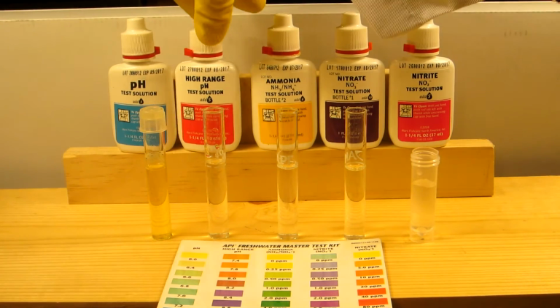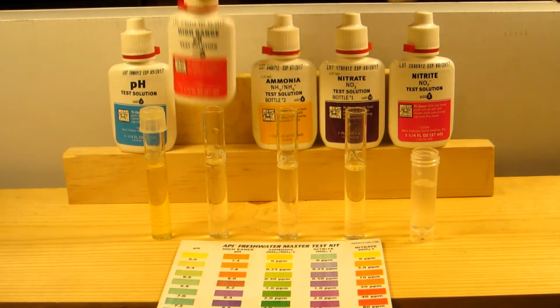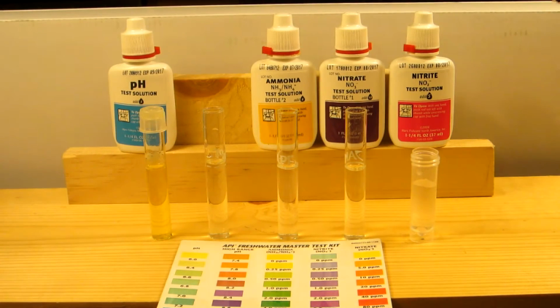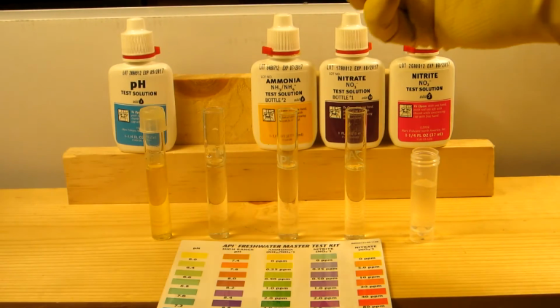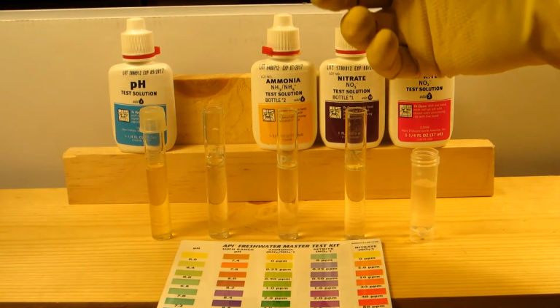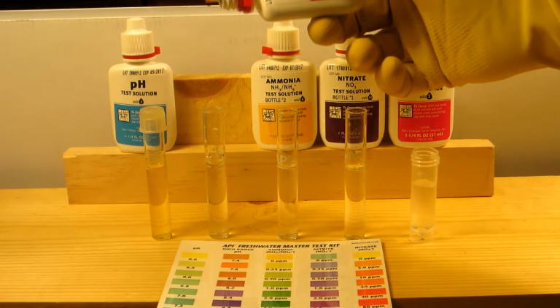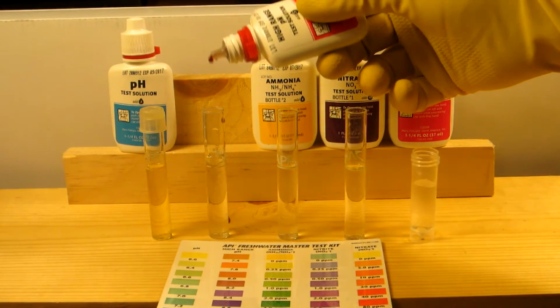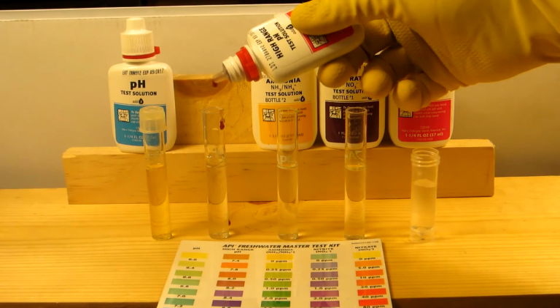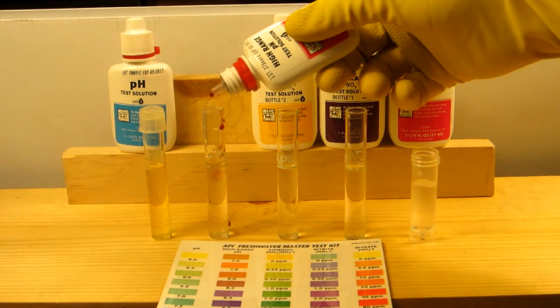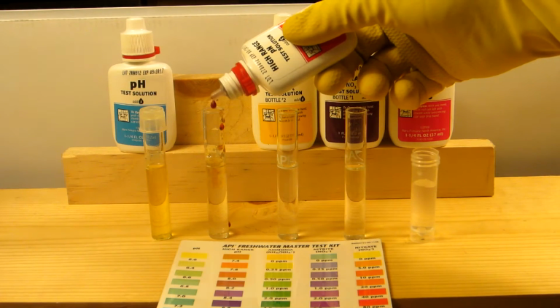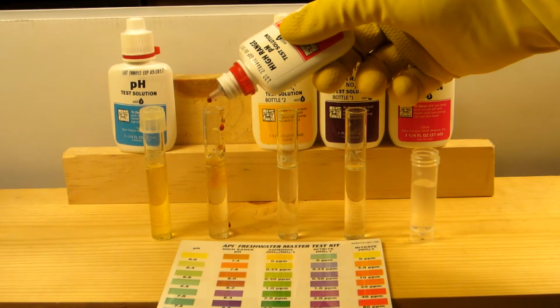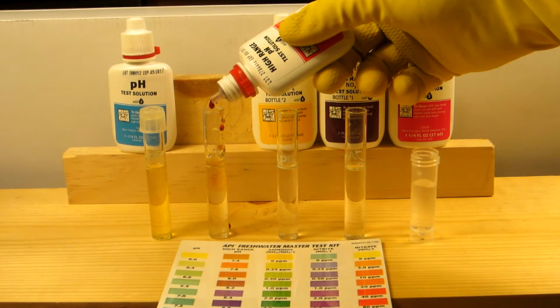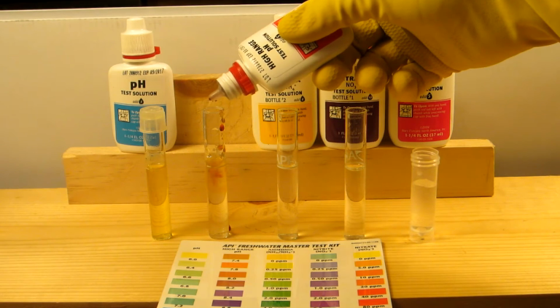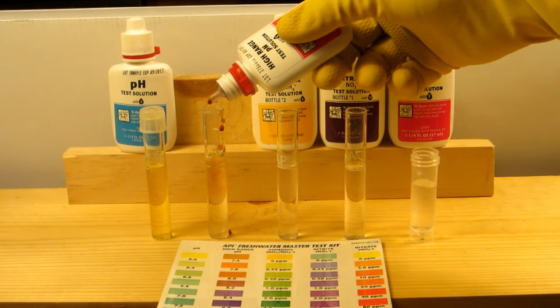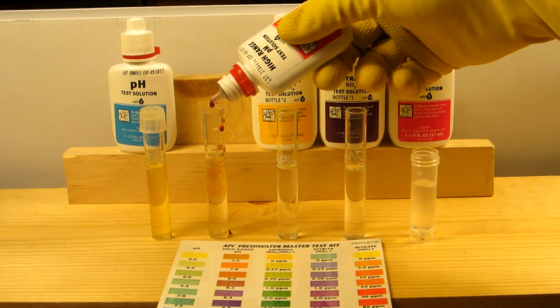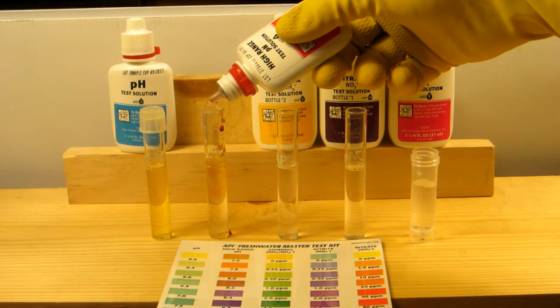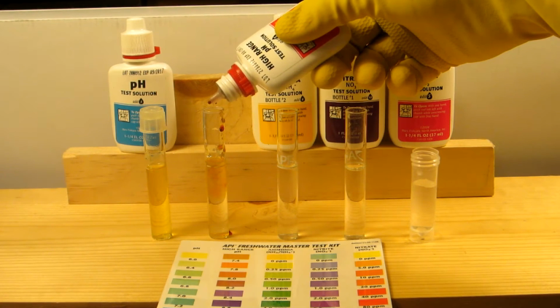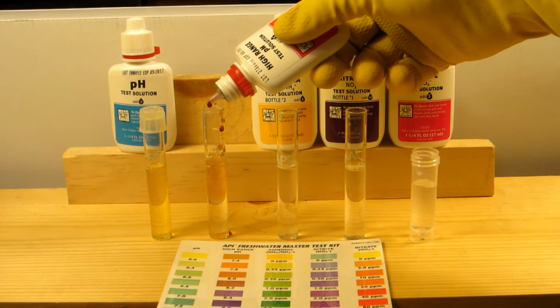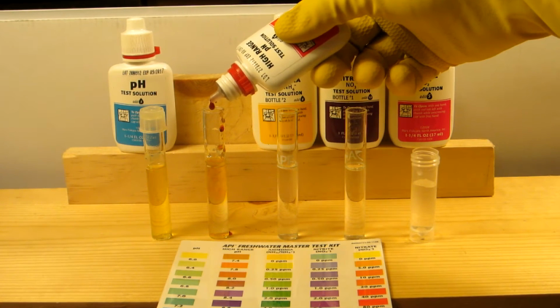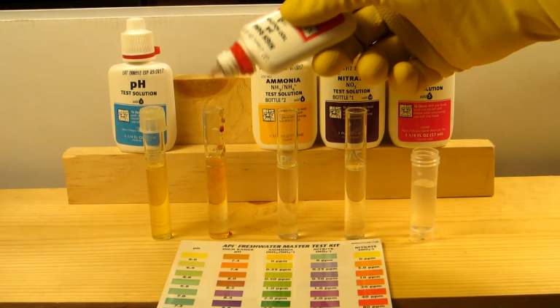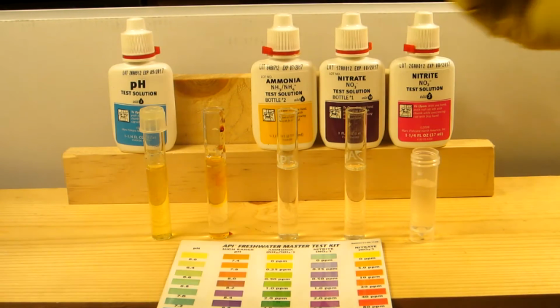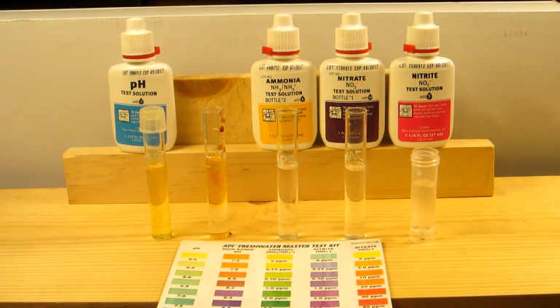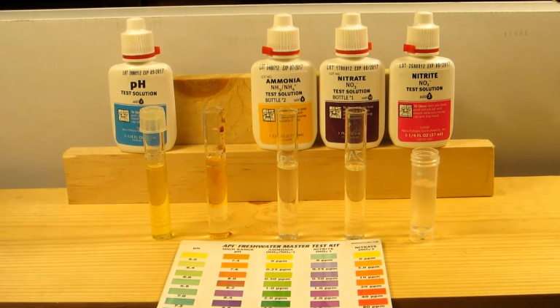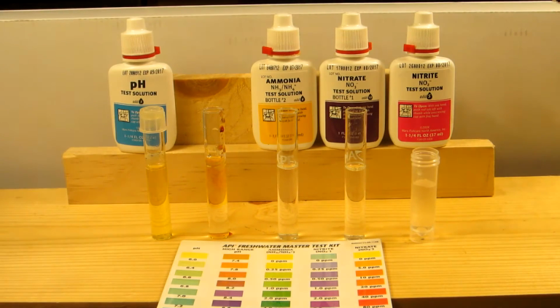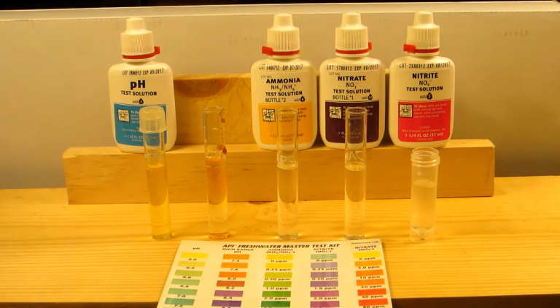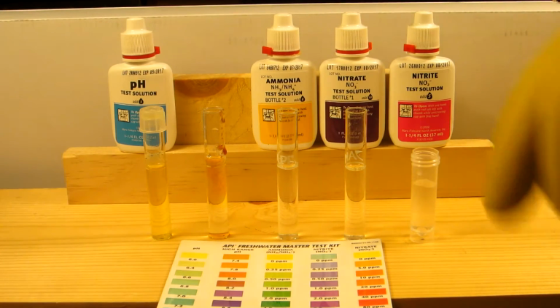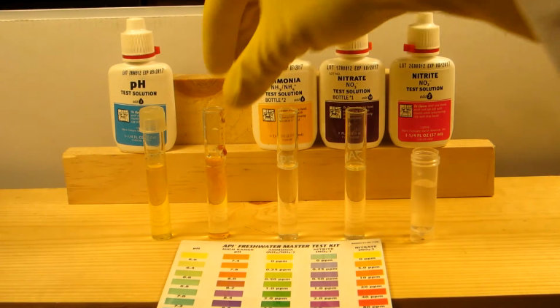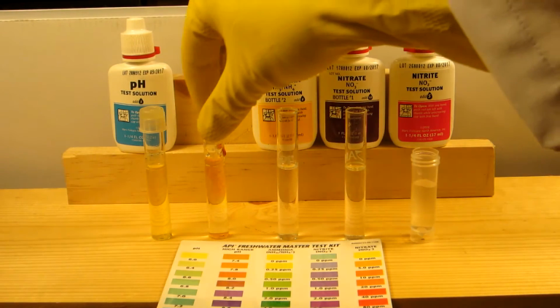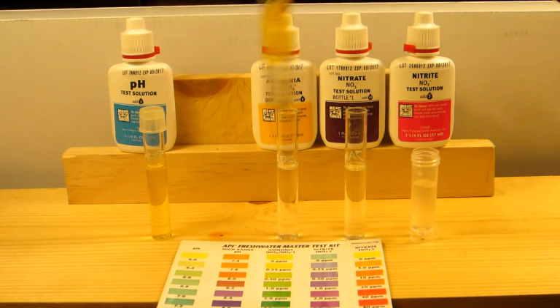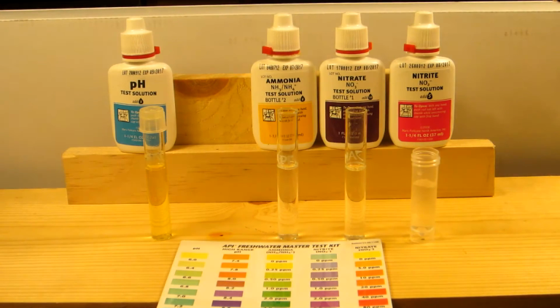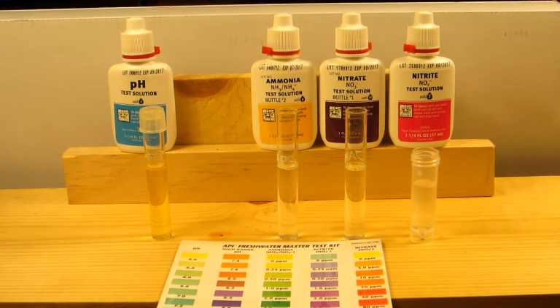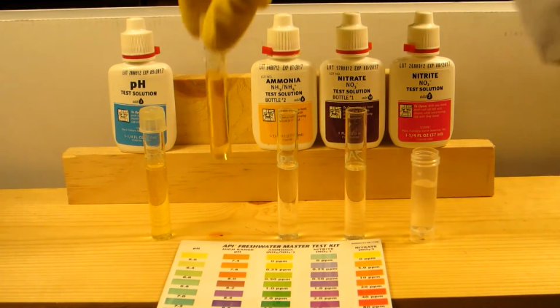Next I'll be doing the high range pH. The high range takes five drops. Give it a good shake and let it settle. These ones give results almost instantly — you don't have to wait.